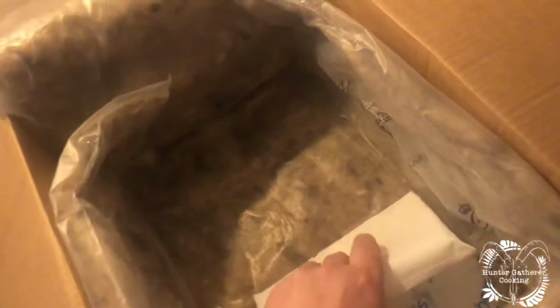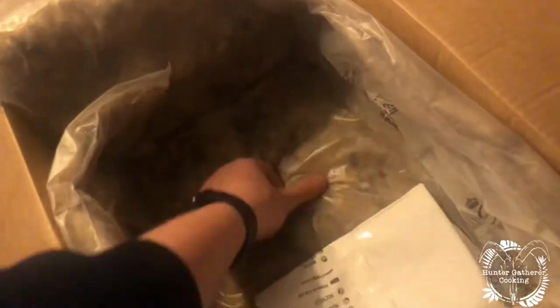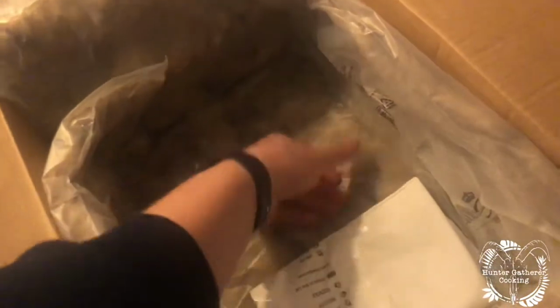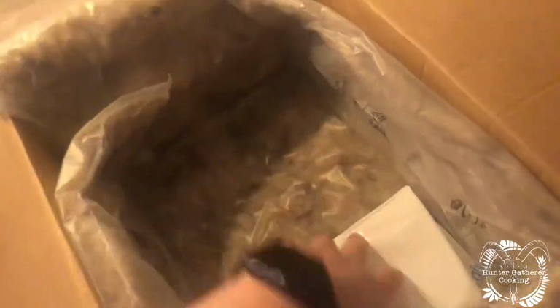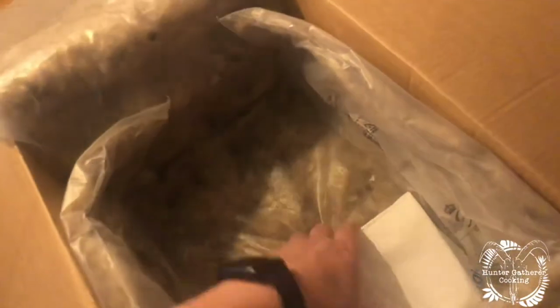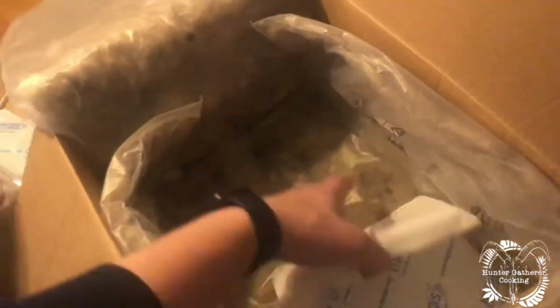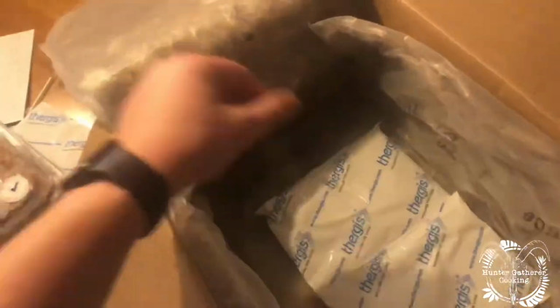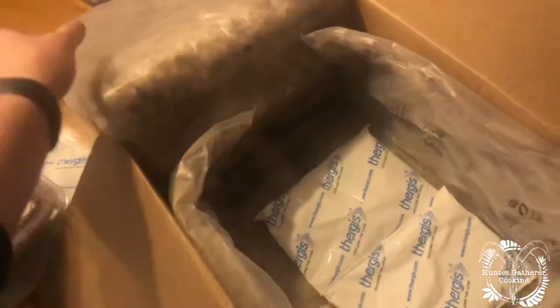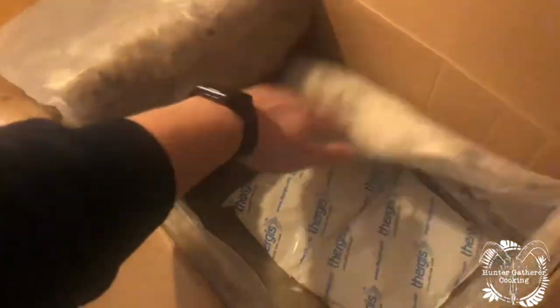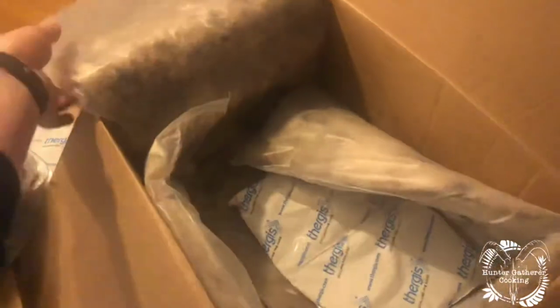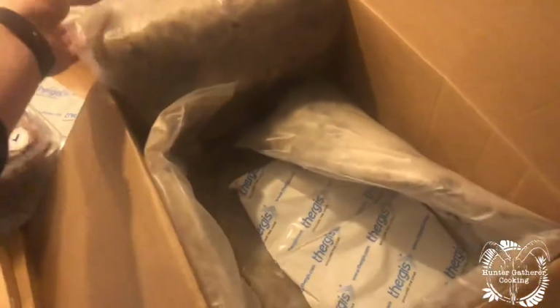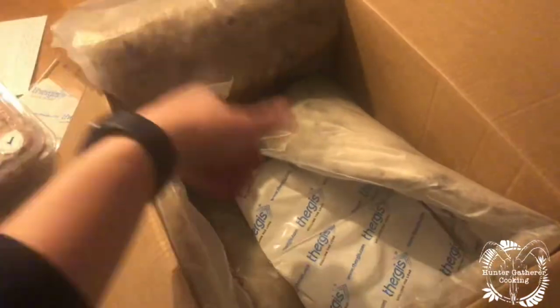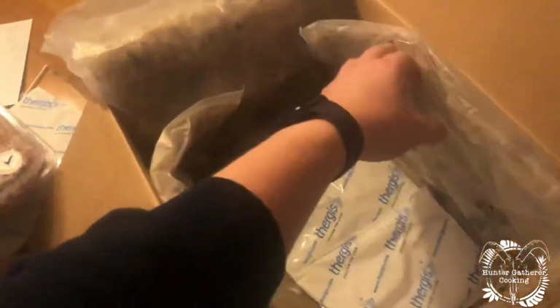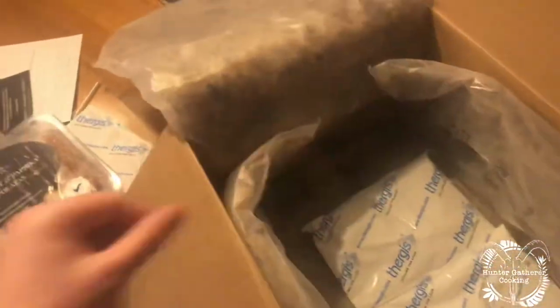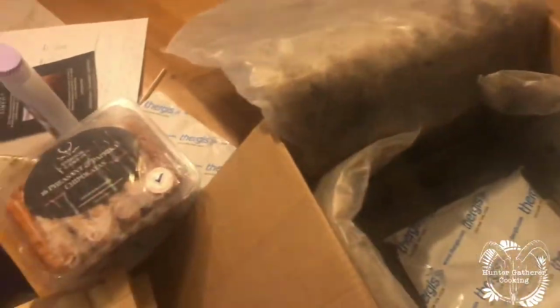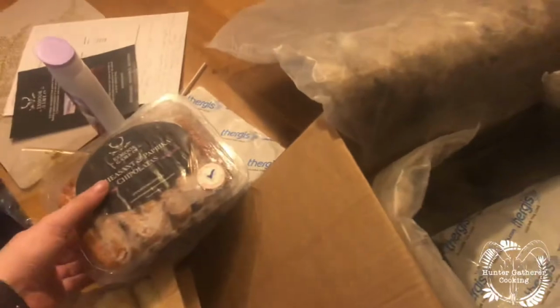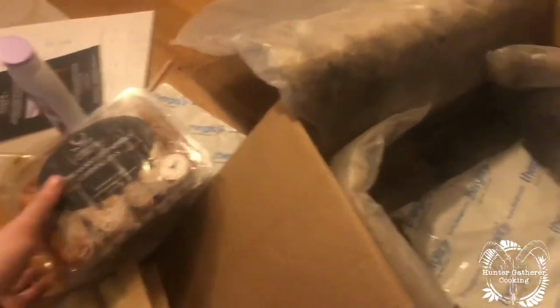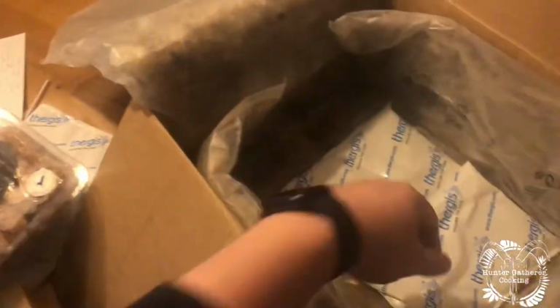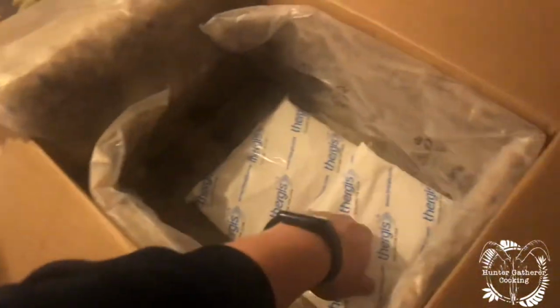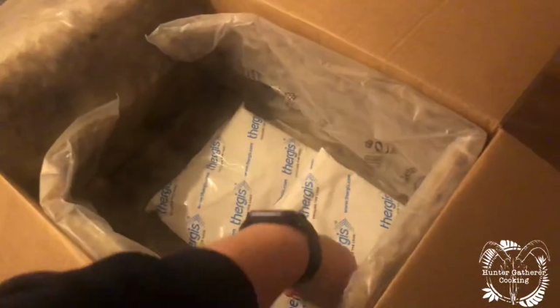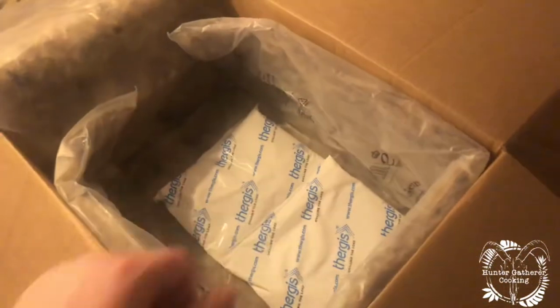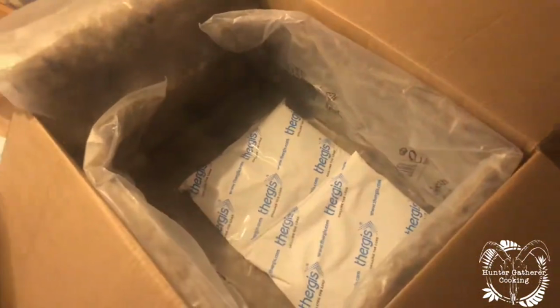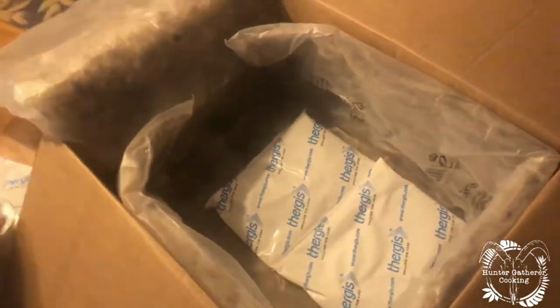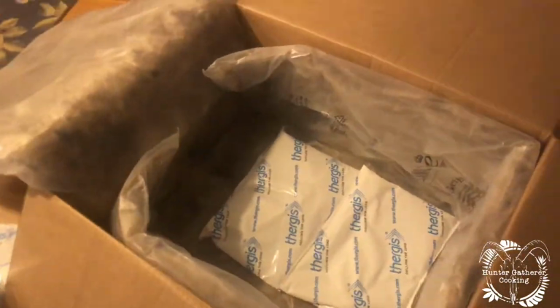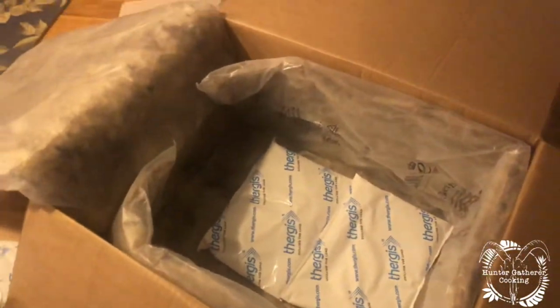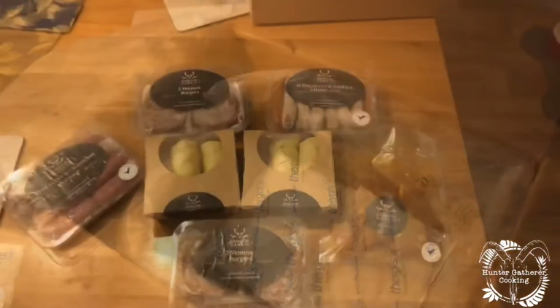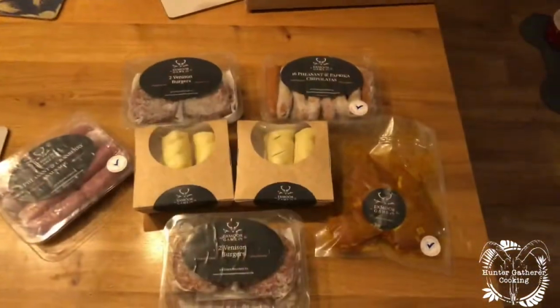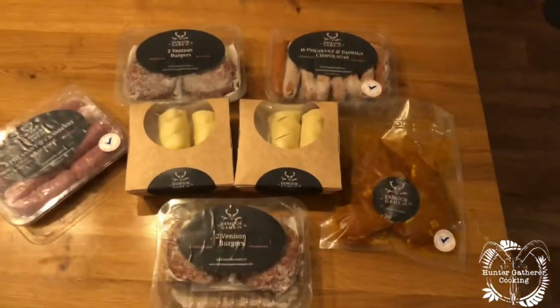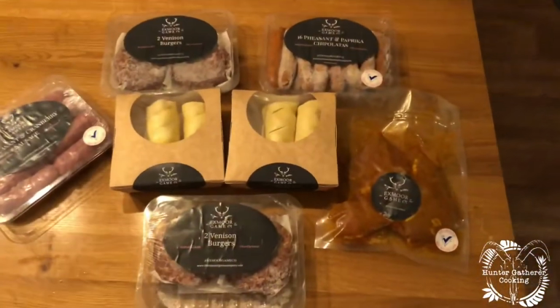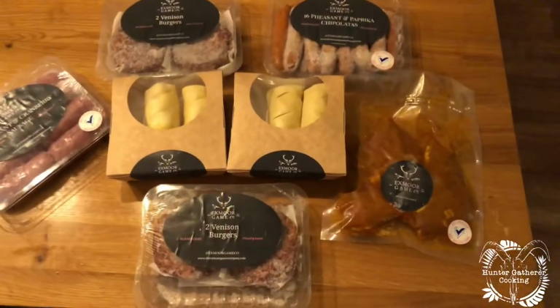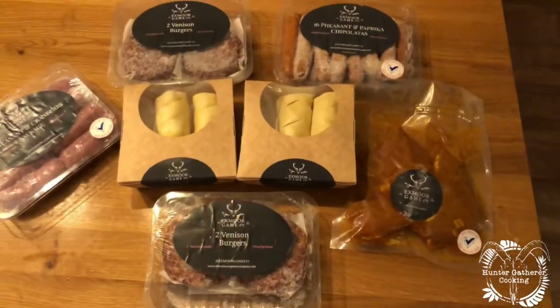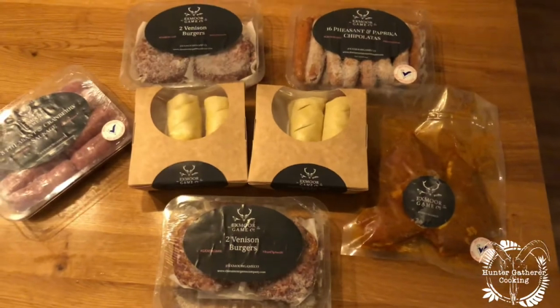Let me check under there — nothing more. I think what I'm going to do is test this packaging as well and see how long the ice lasts. There we are, everything all laid out. I can't wait to cook some of this!